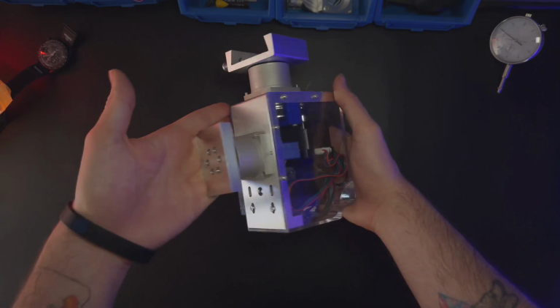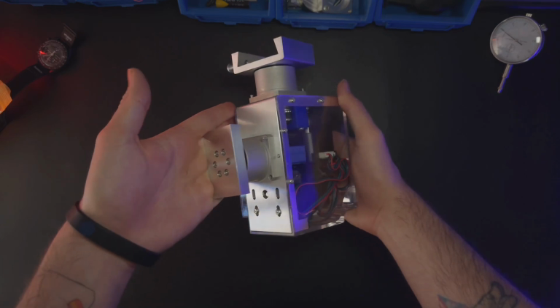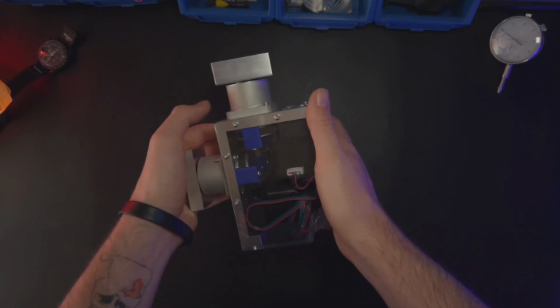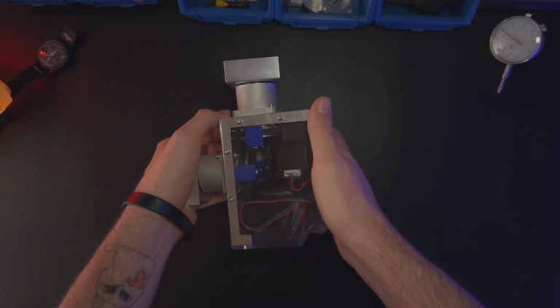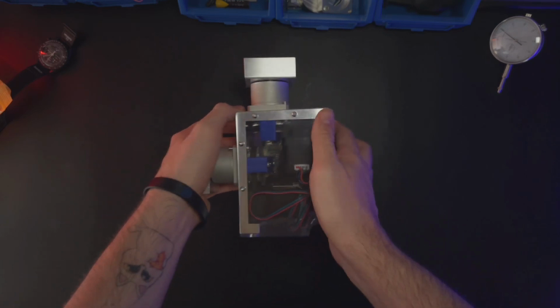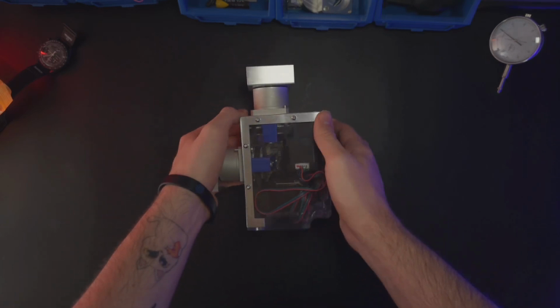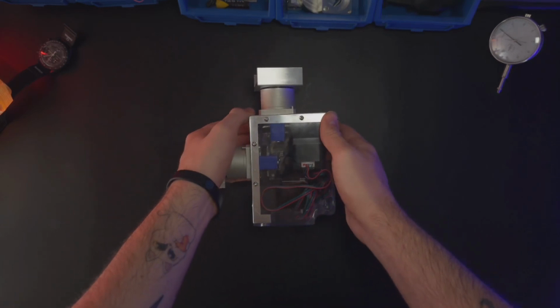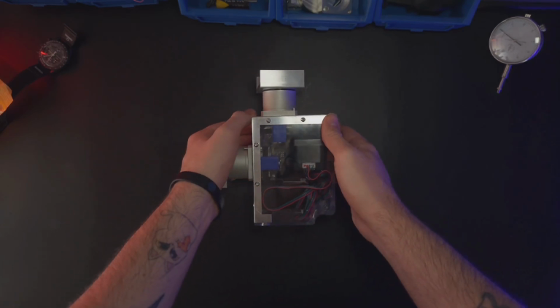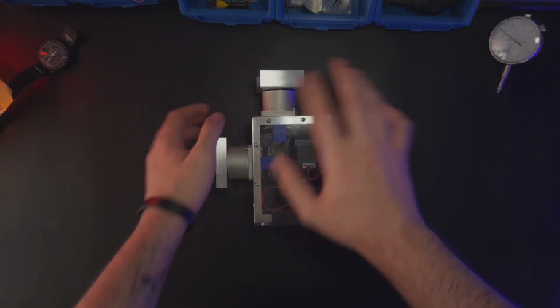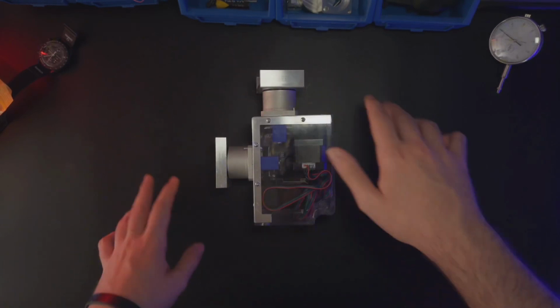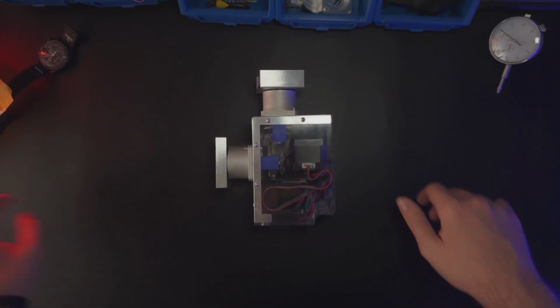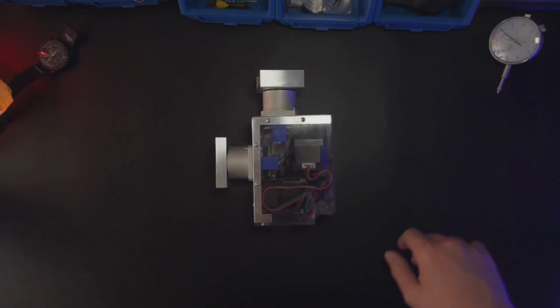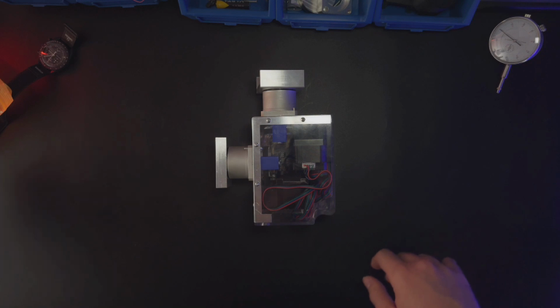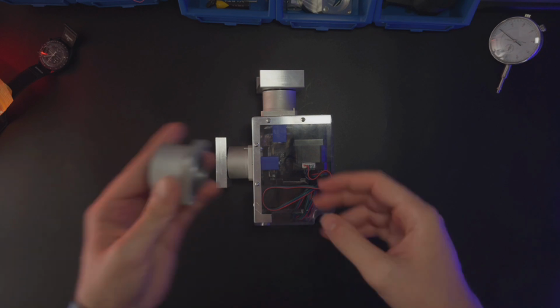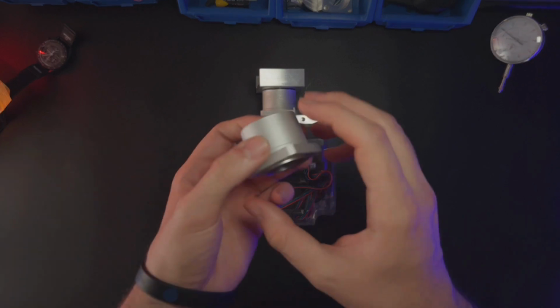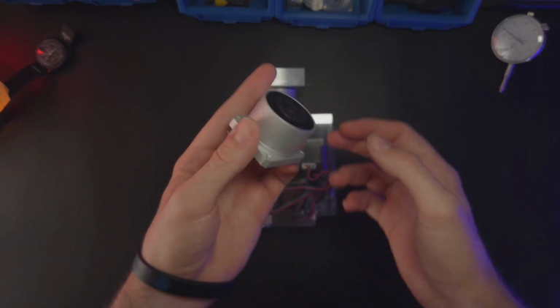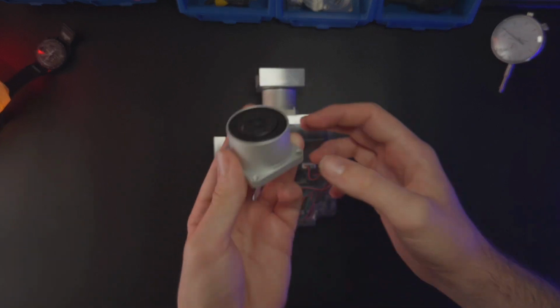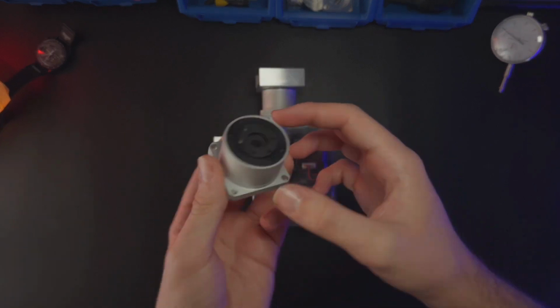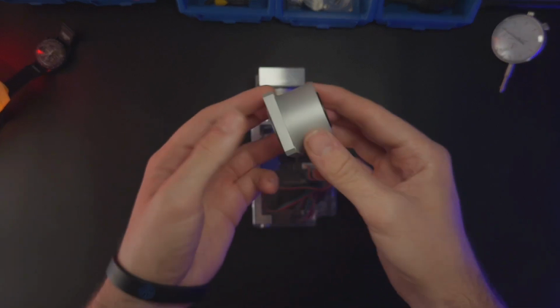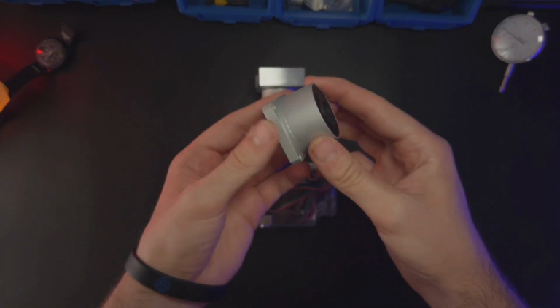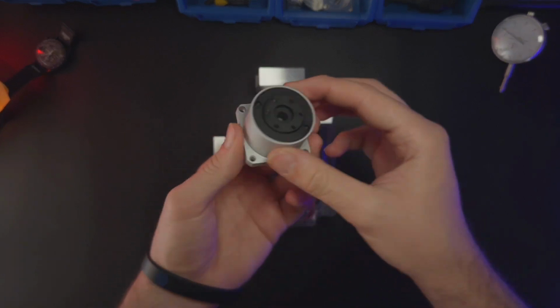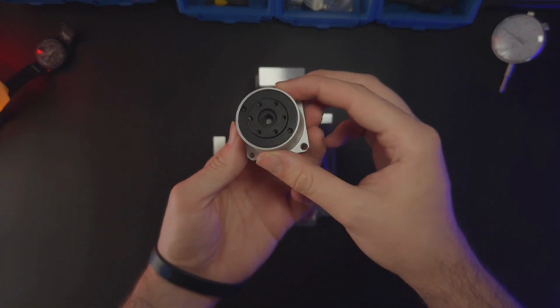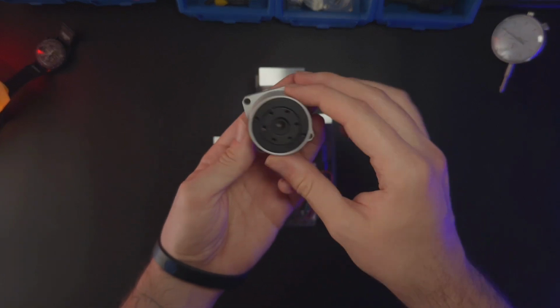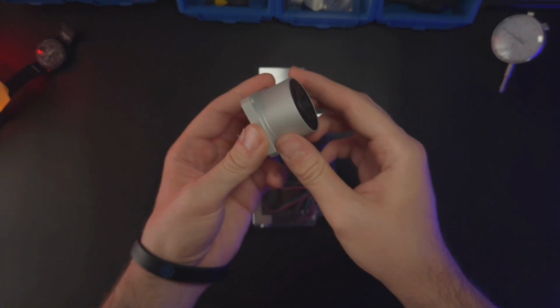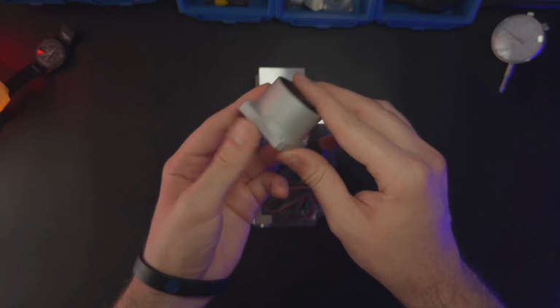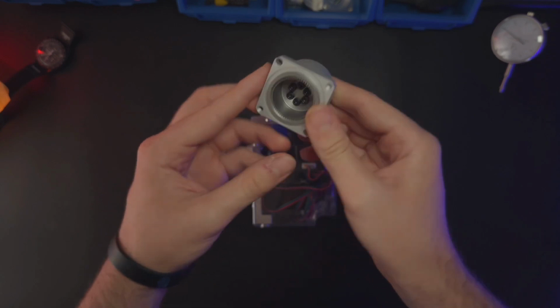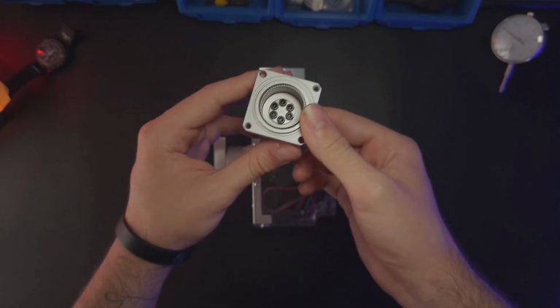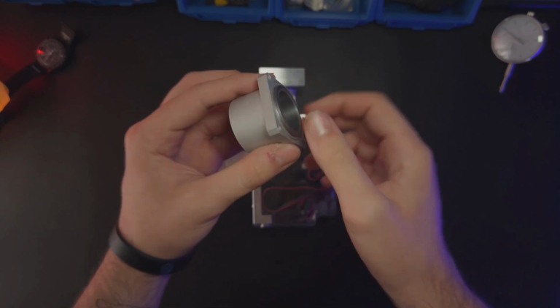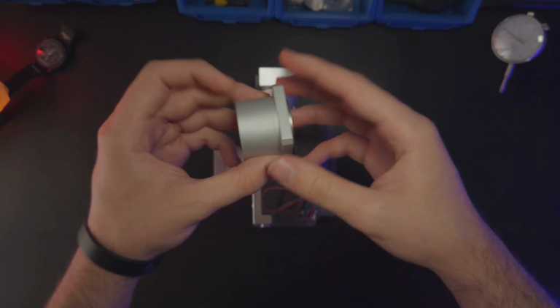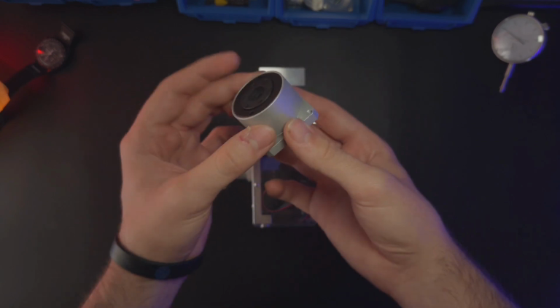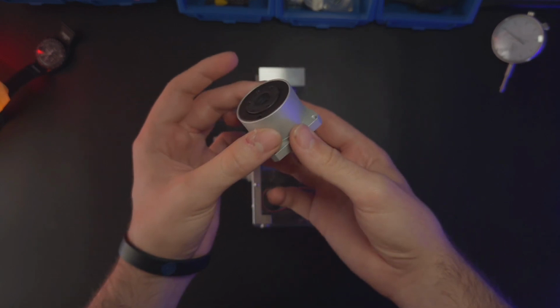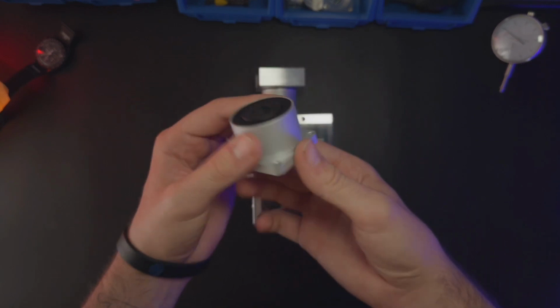Hi everyone, welcome to this new video. Today you will see the assembly of the V3 mini, and like I will say at the end of the video, you will know when the assembly of the V3 will be available. So let's start.